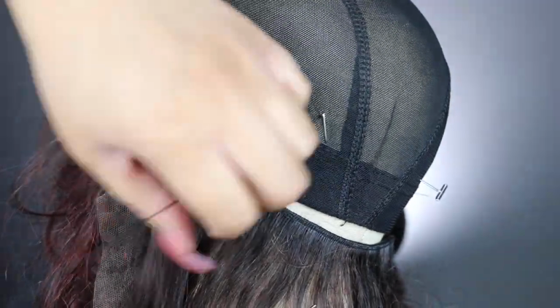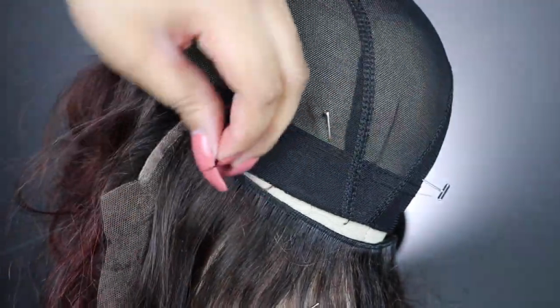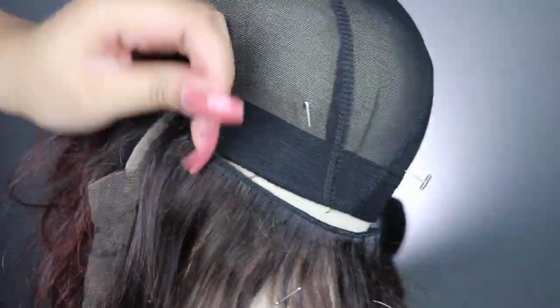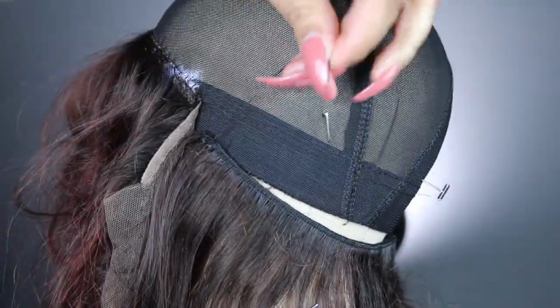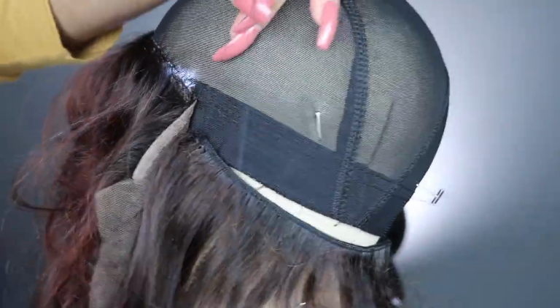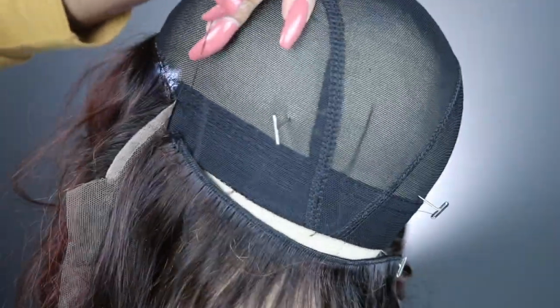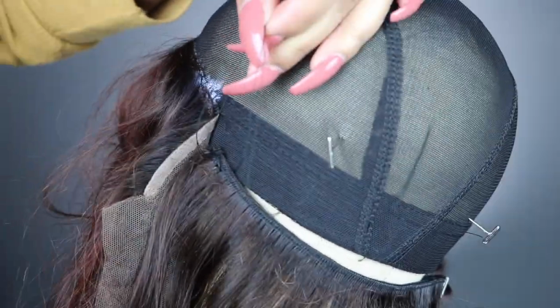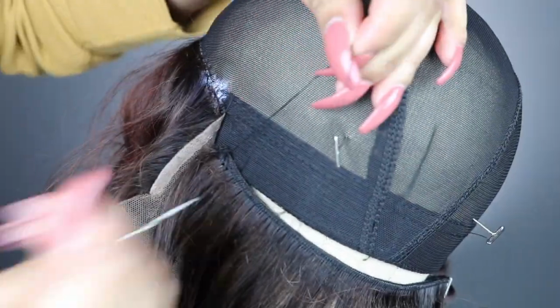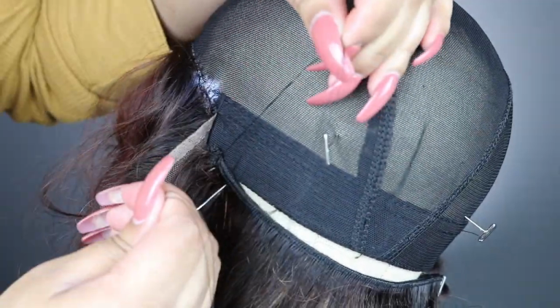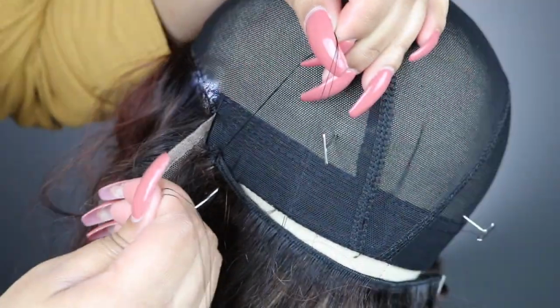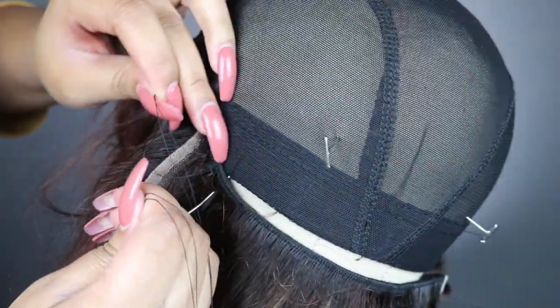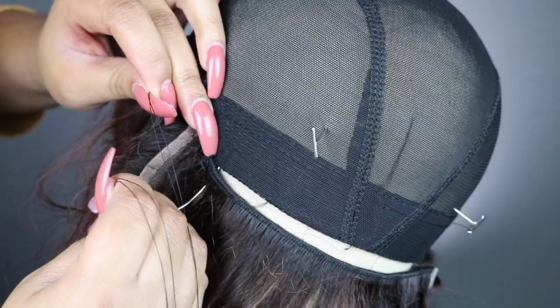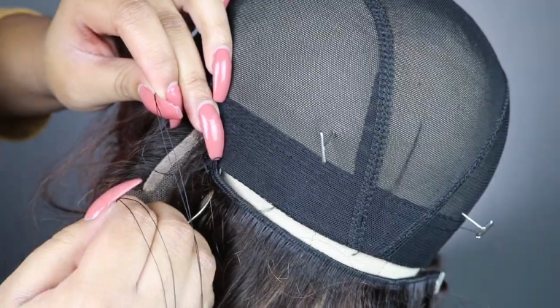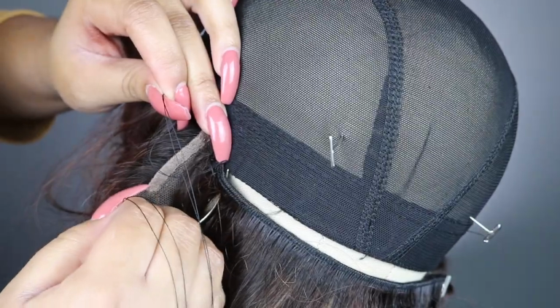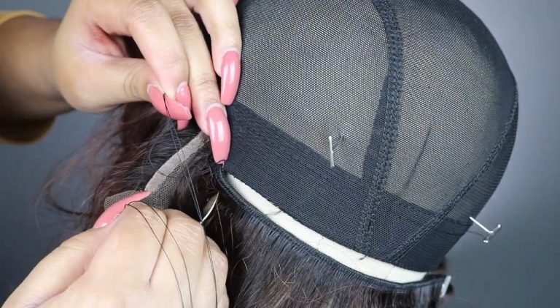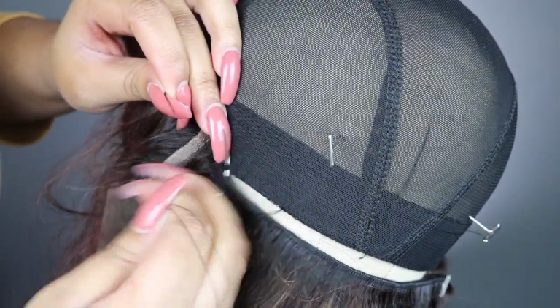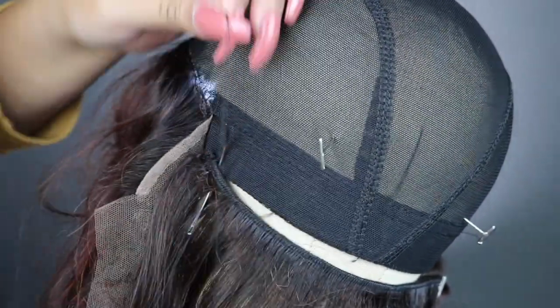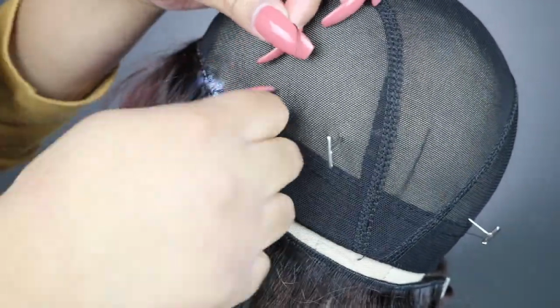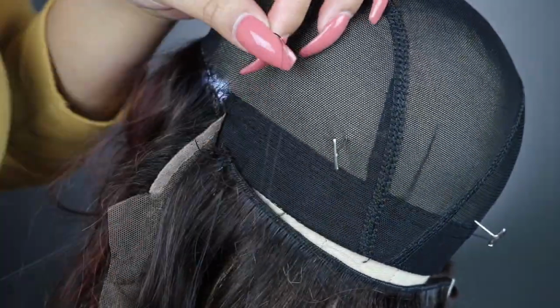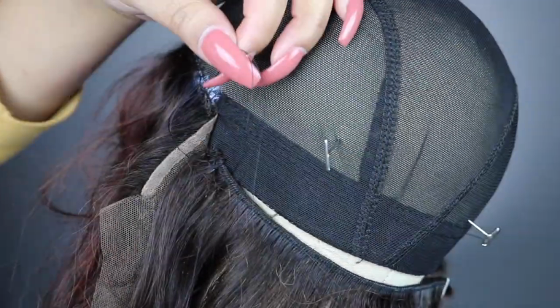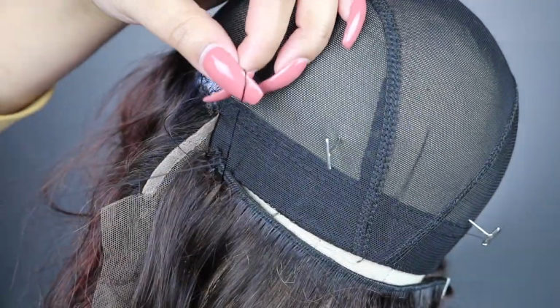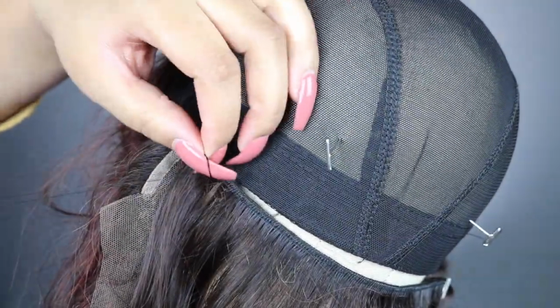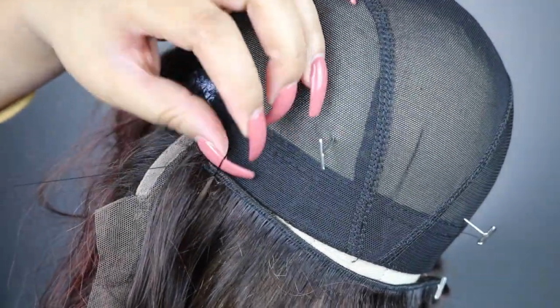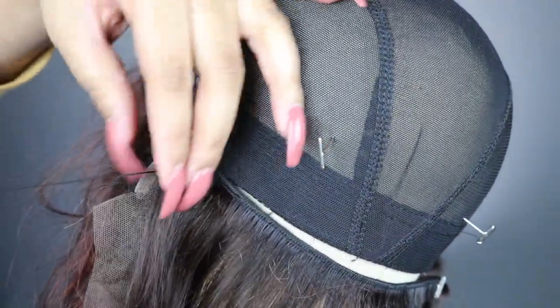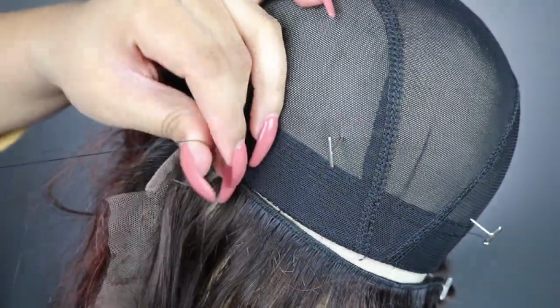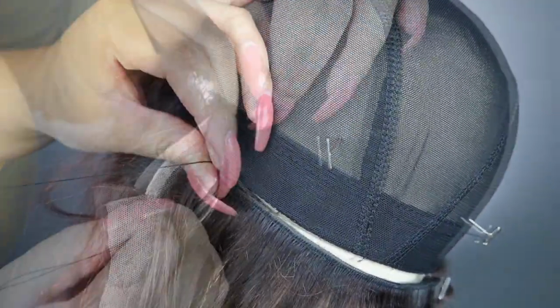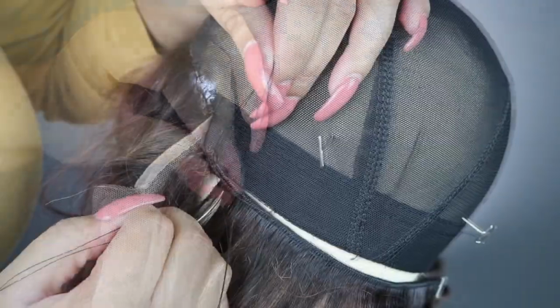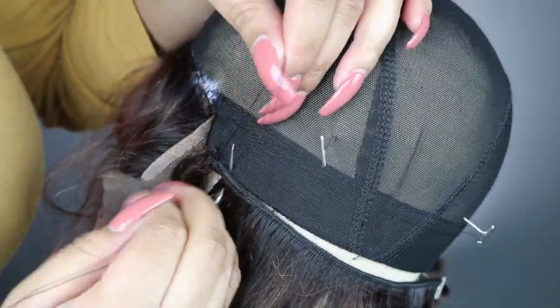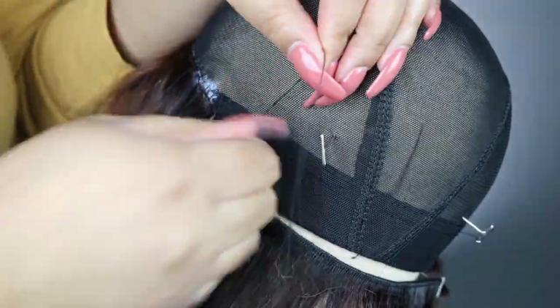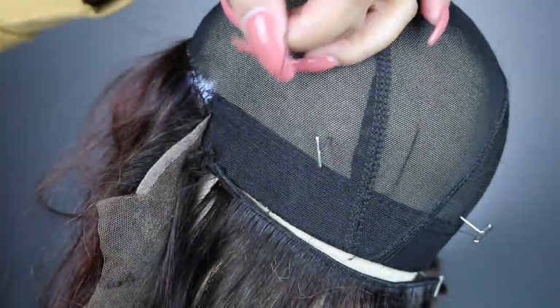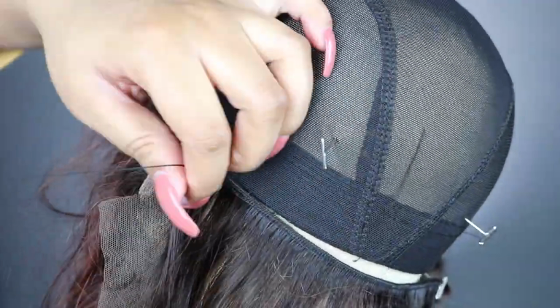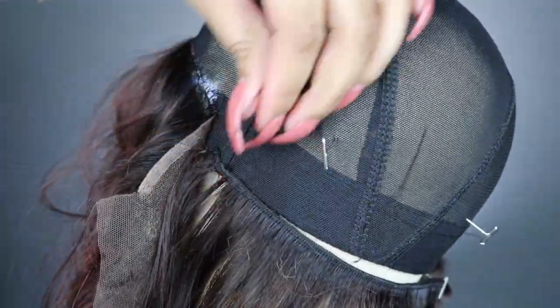Make sure you're only sewing through the fabric. As you can see, I'm sewing through the bottom part of the fabric — and I'm going to show you exactly what this does: it makes sure that you can put your wig into a ponytail.